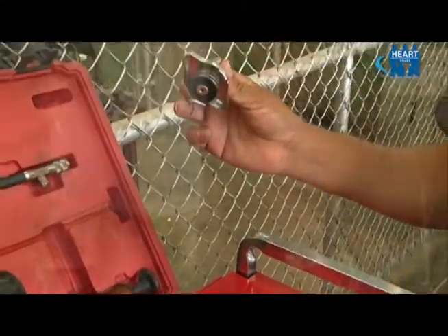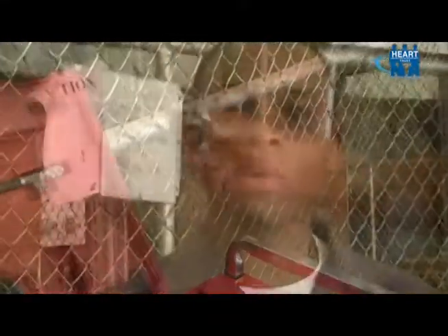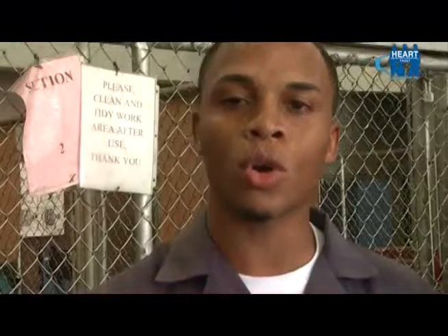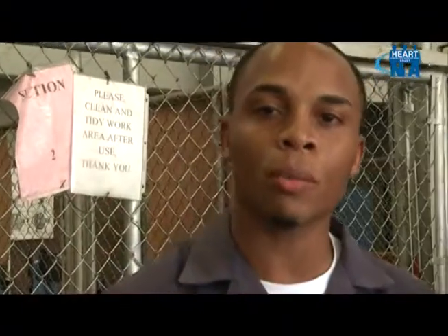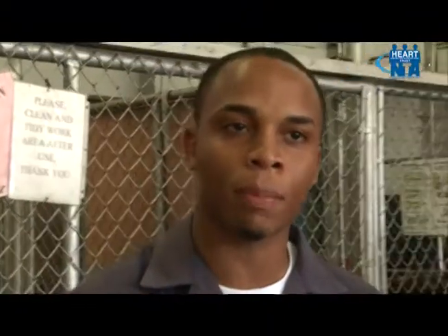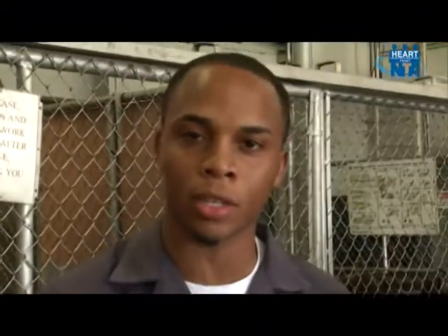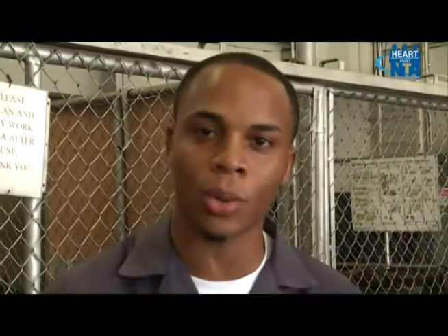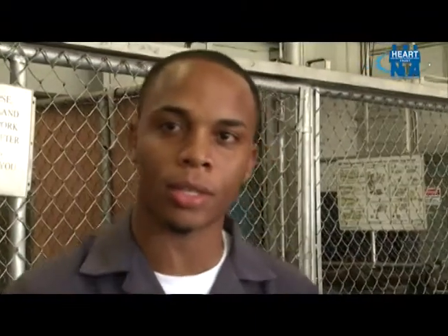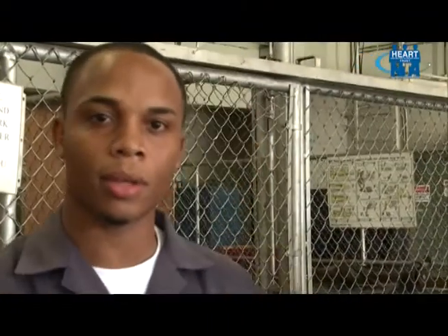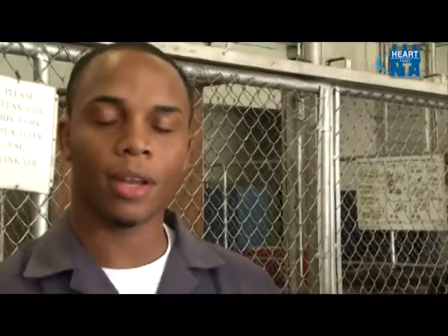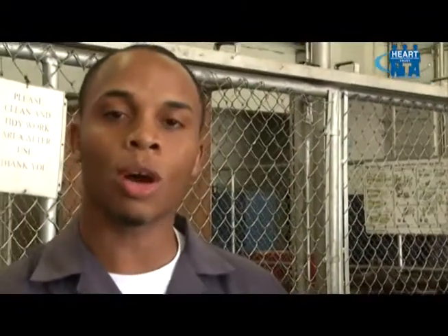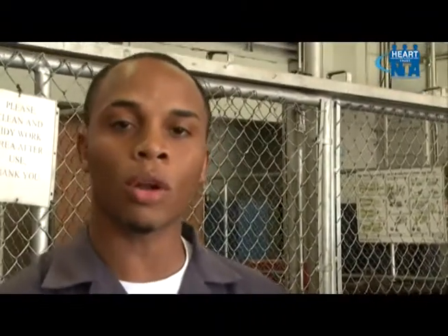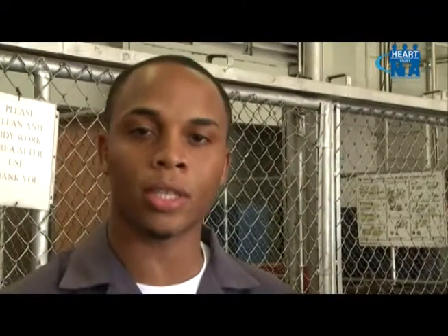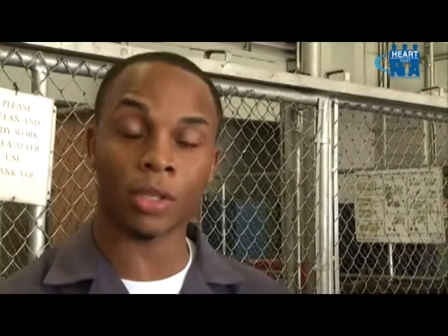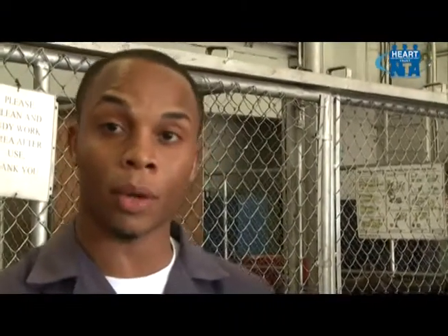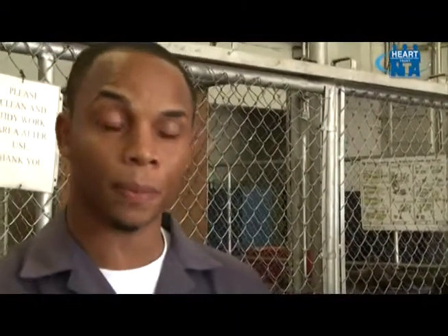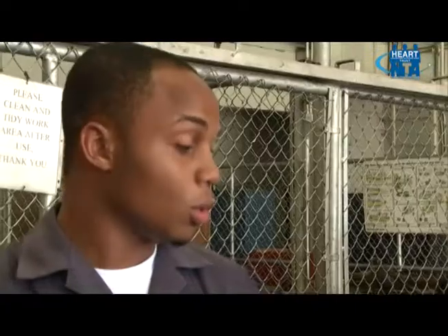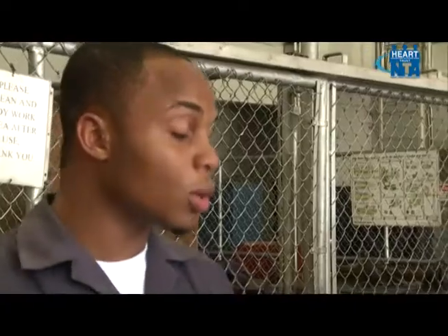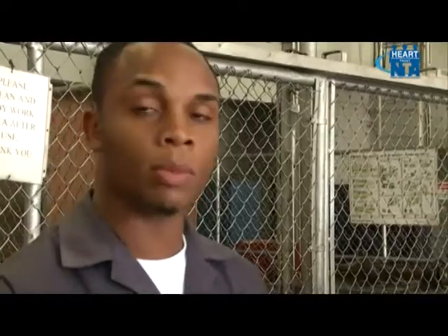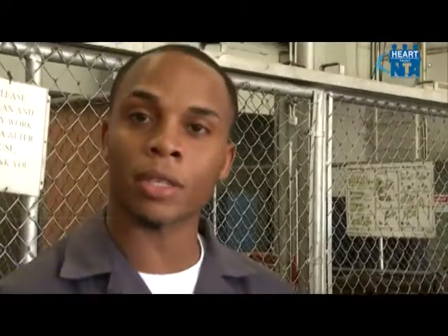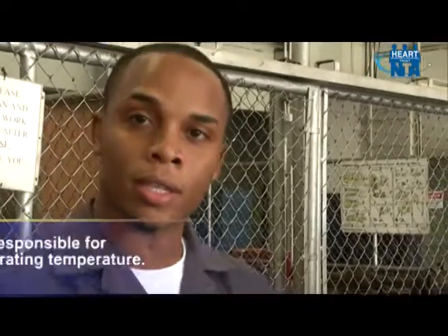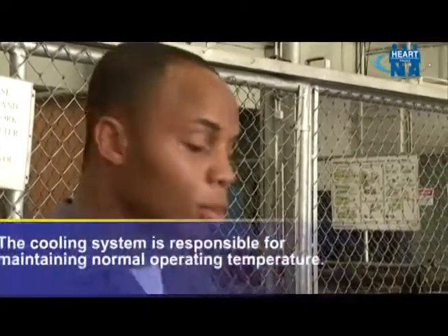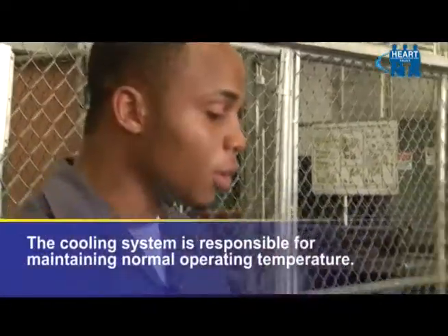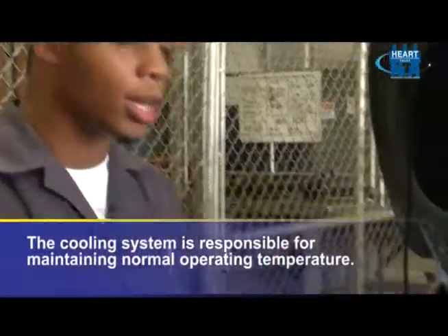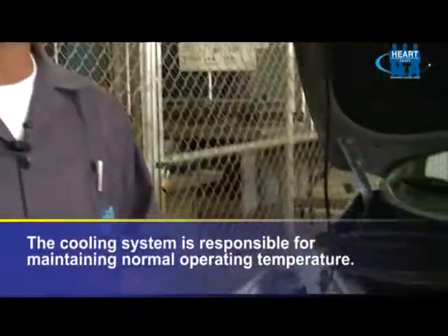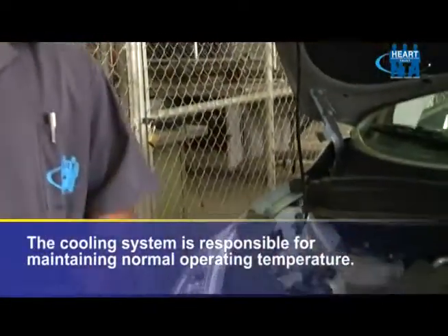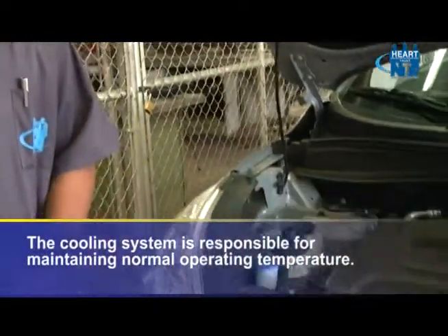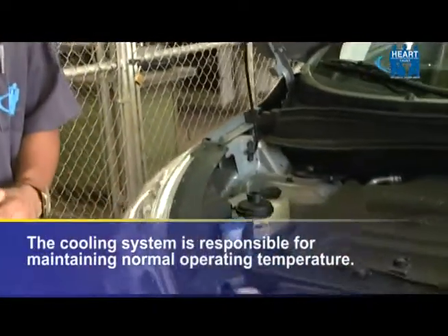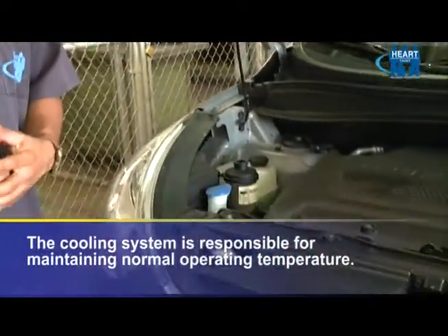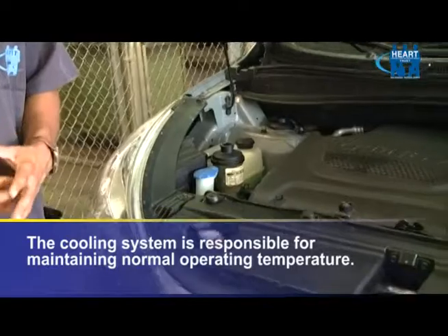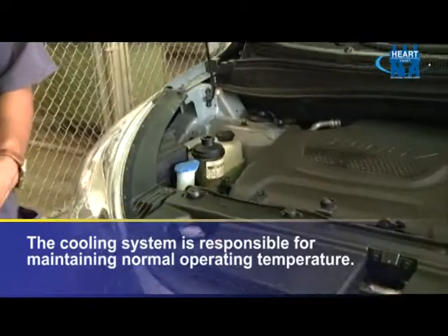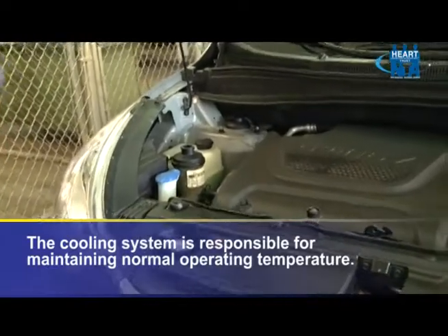Now before we commence pressure testing the cooling system, let's look at what the cooling system is all about. The cooling system is basically a system on the vehicle that is responsible for maintaining normal operating temperature.